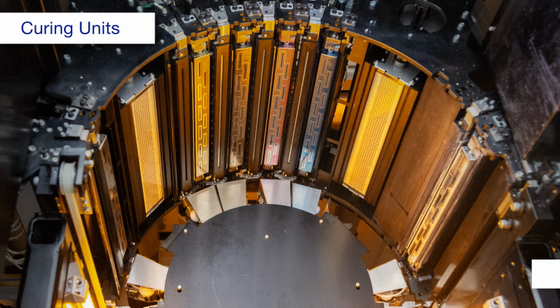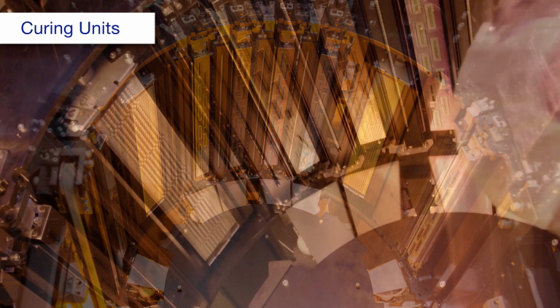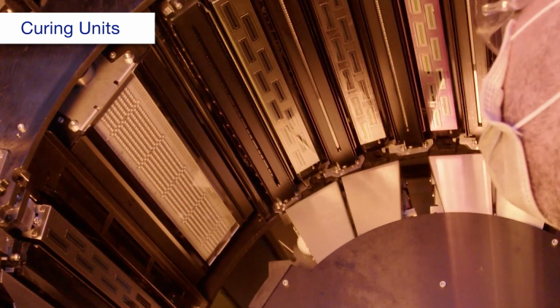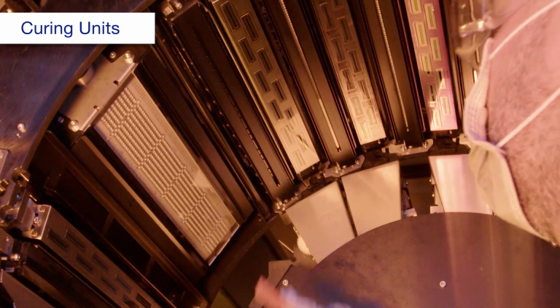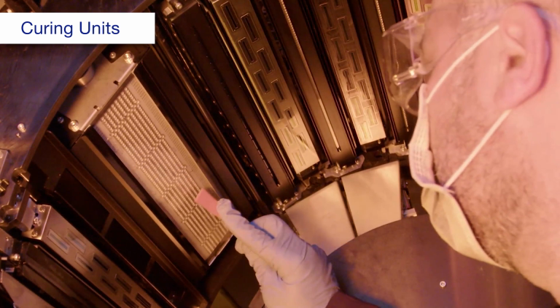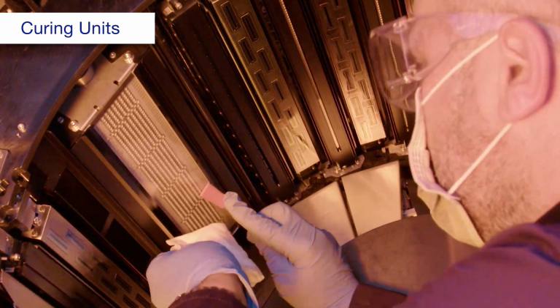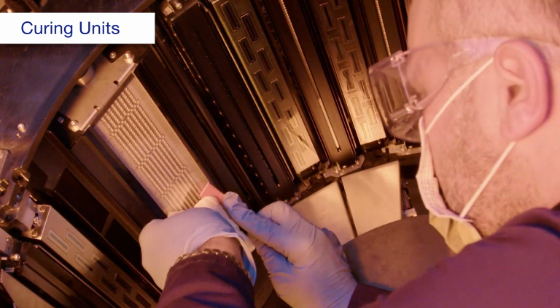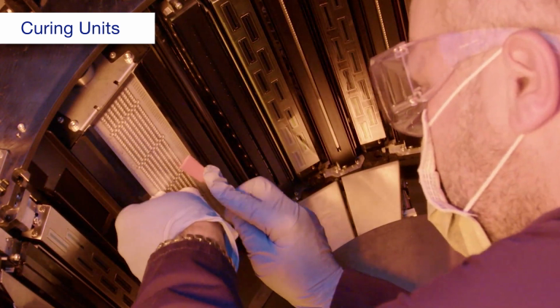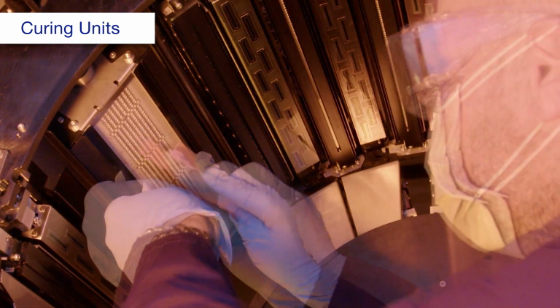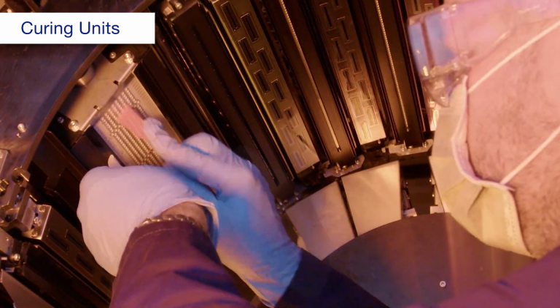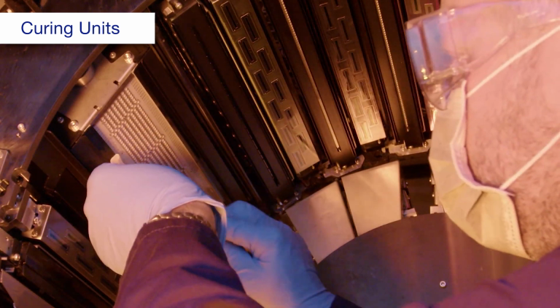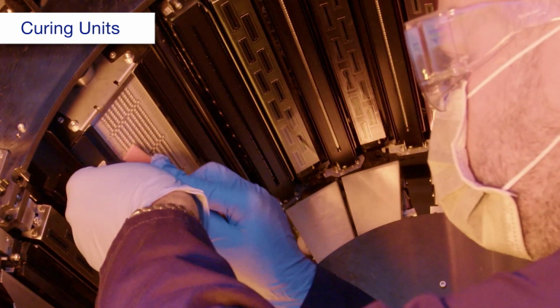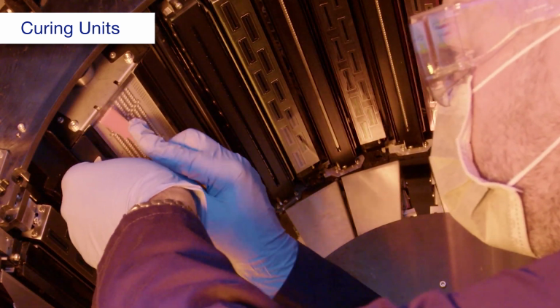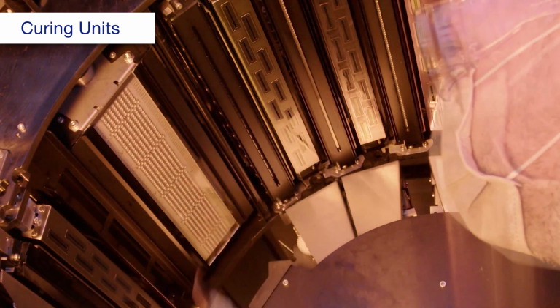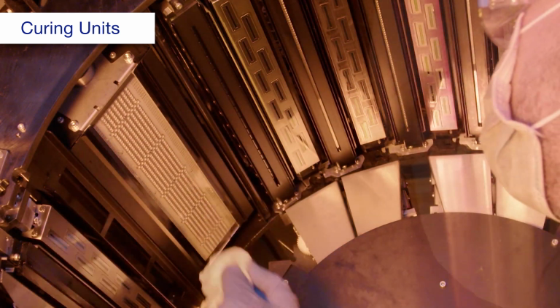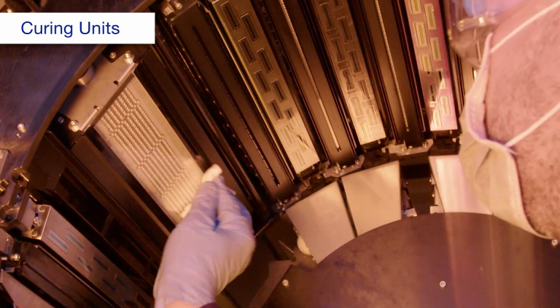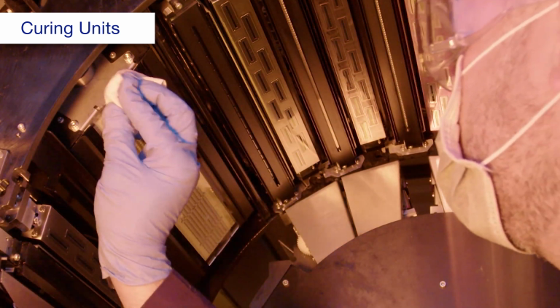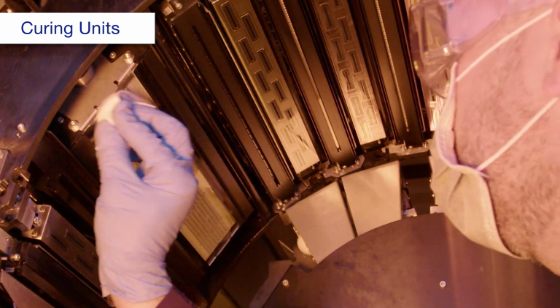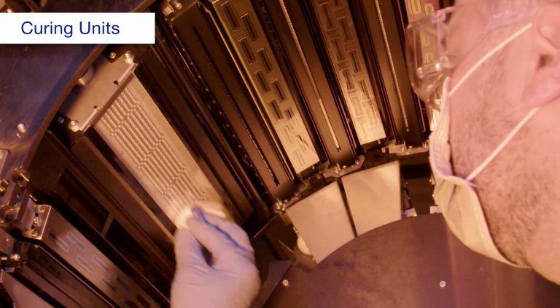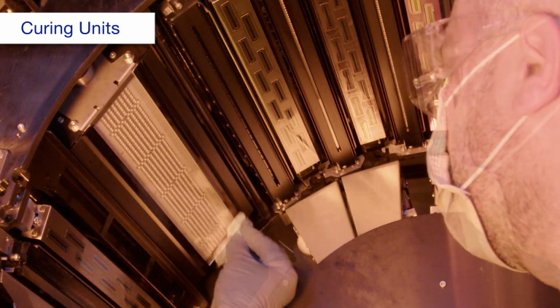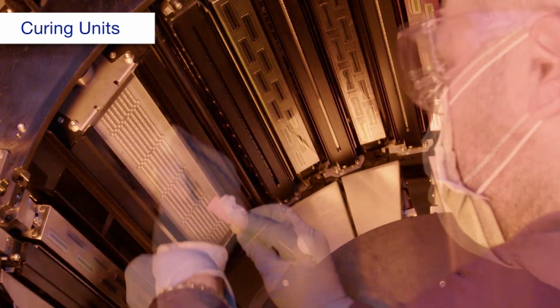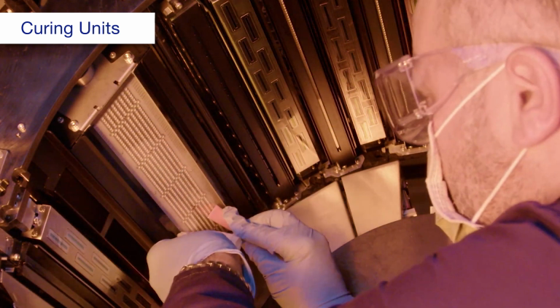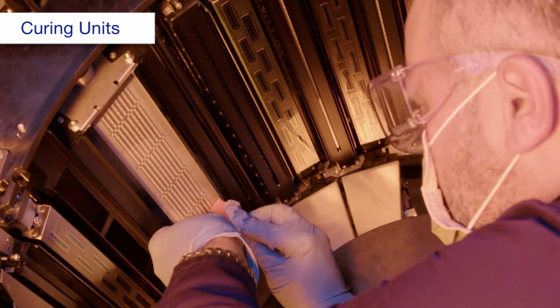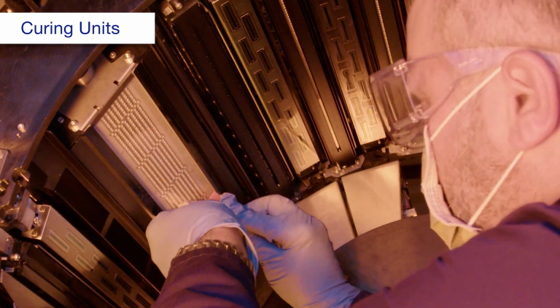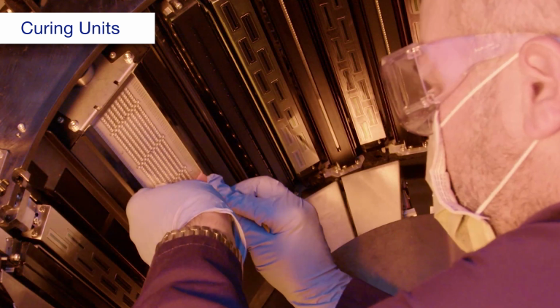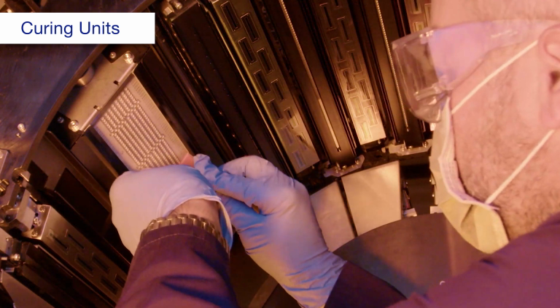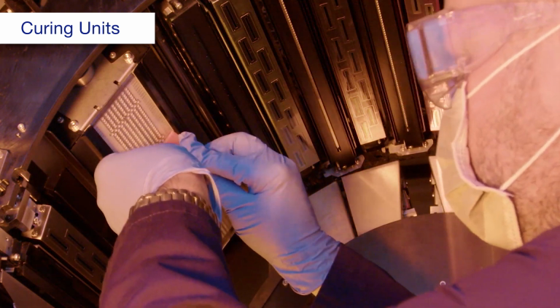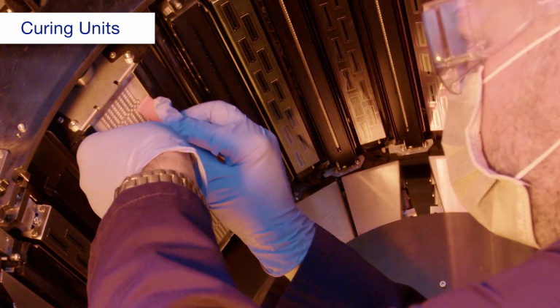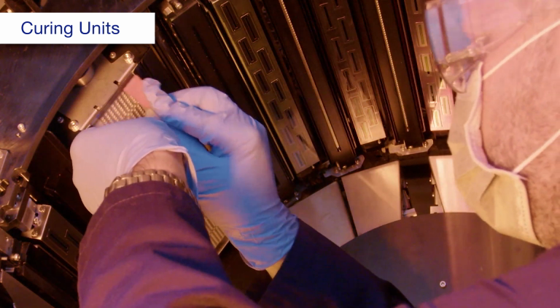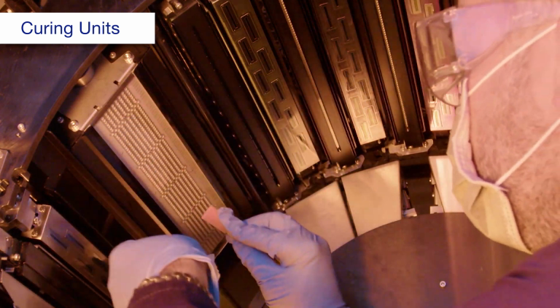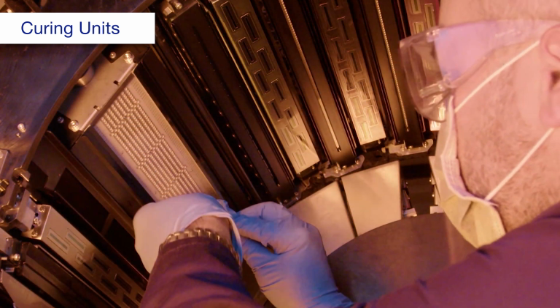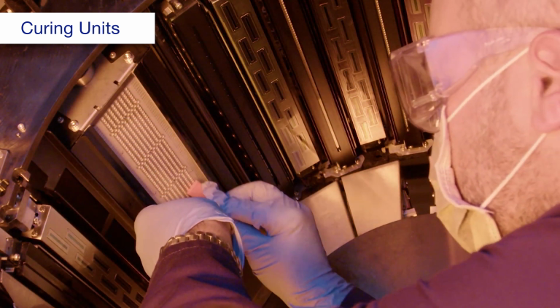Using a spatula and a polyester or nylon cloth dampened with ink cleaning liquid, clean the glass. Repeat this process until you can run the spatula over the surface without catching any ink deposits.